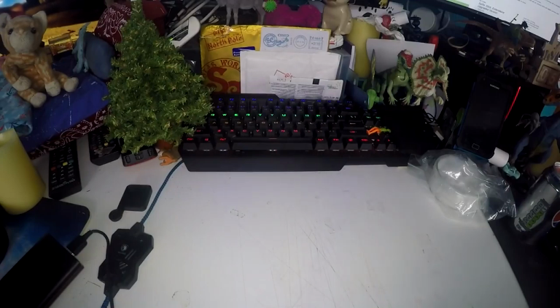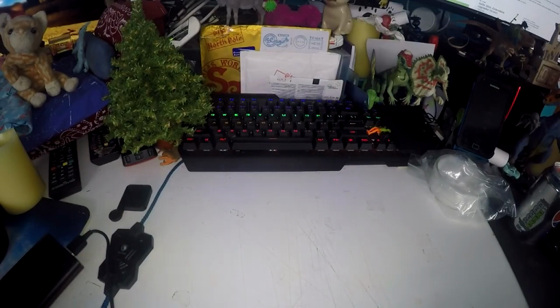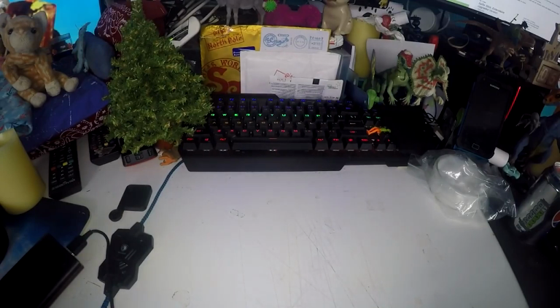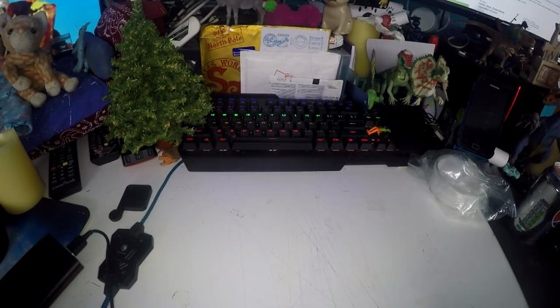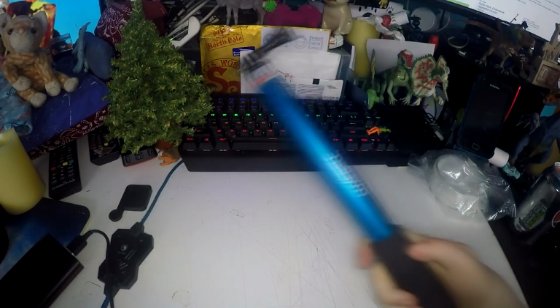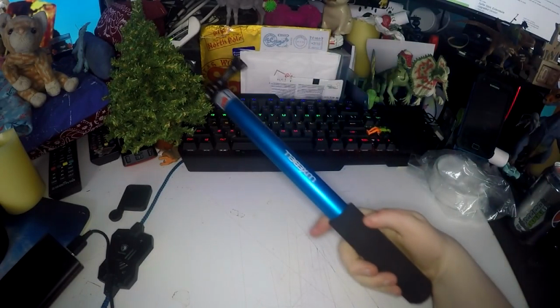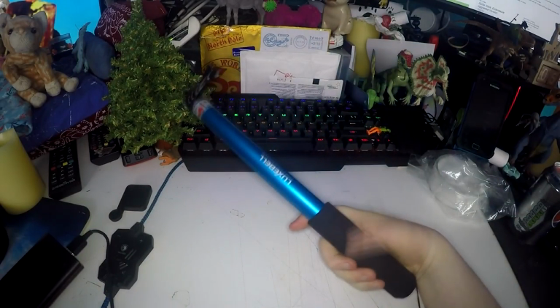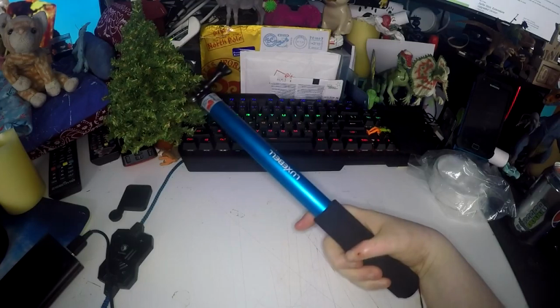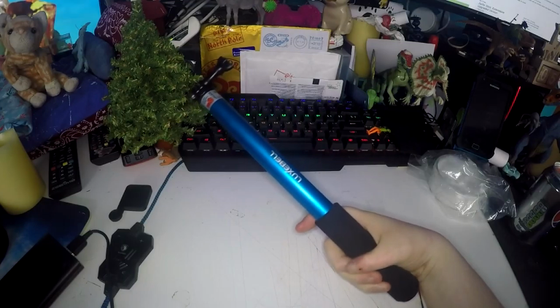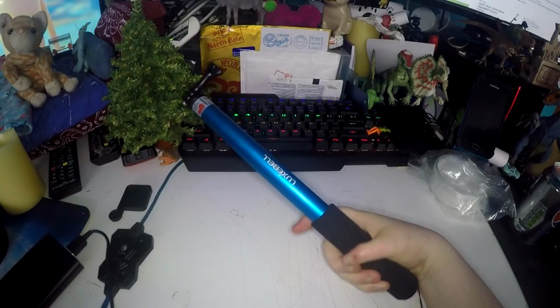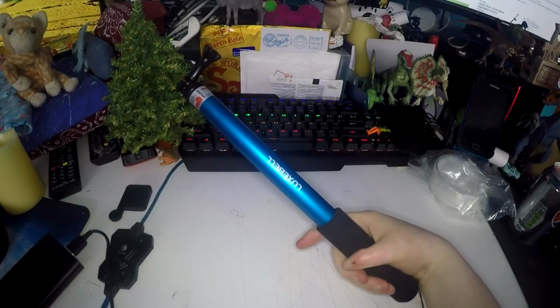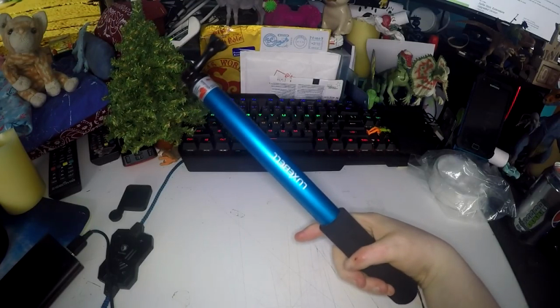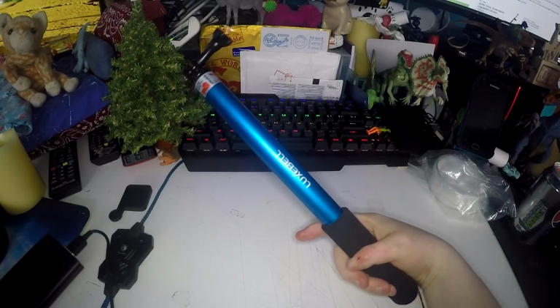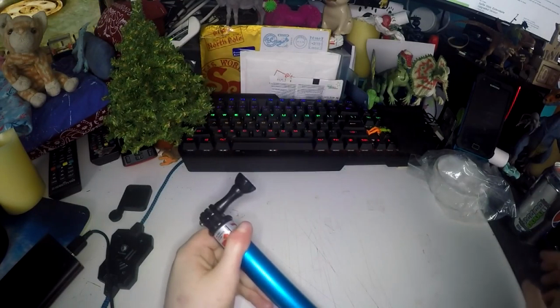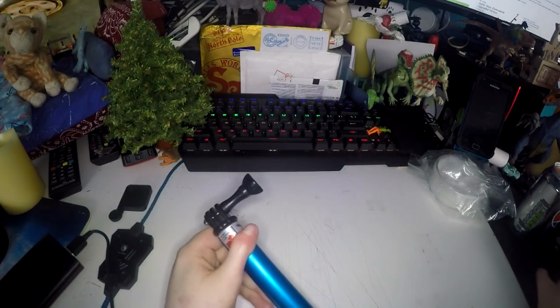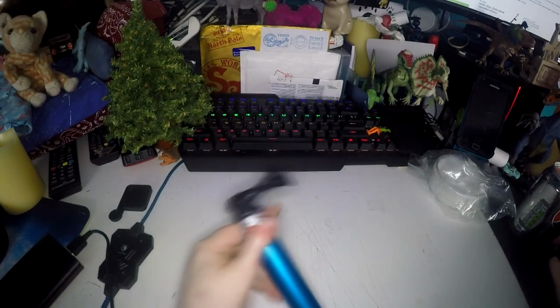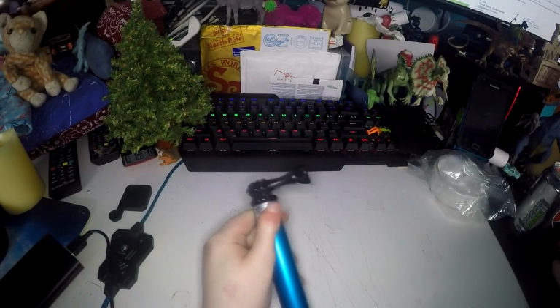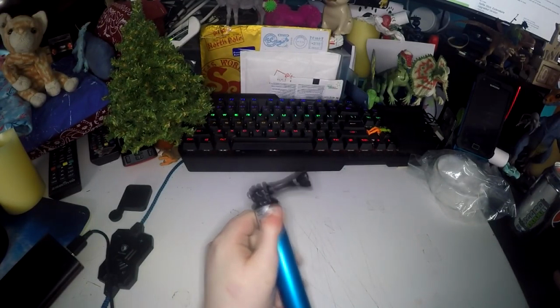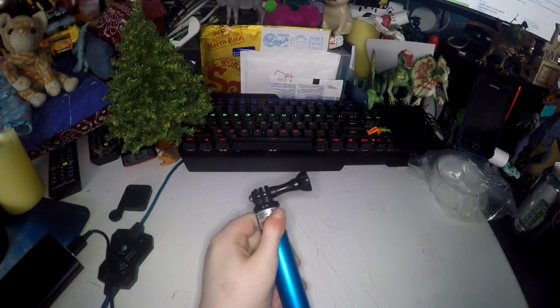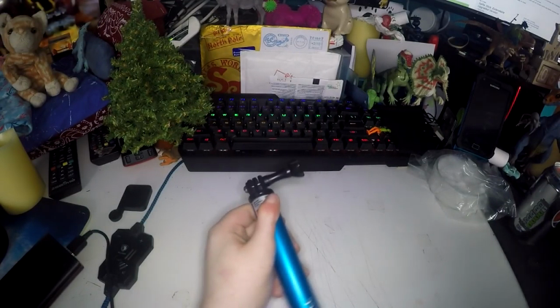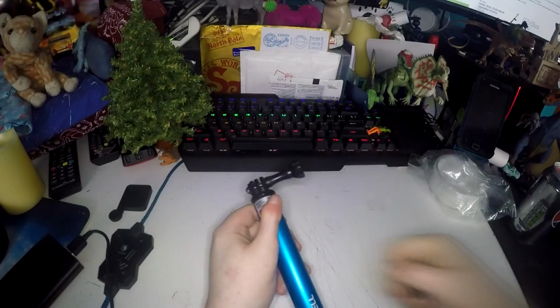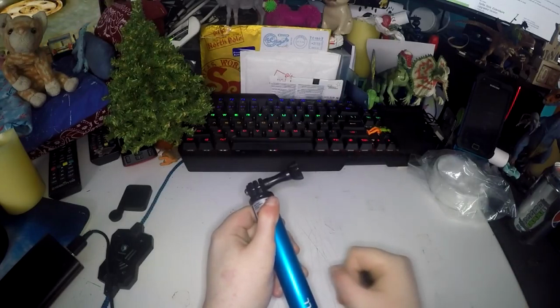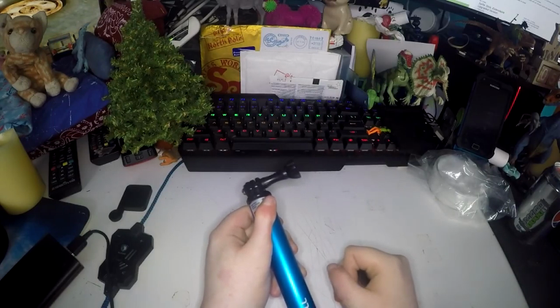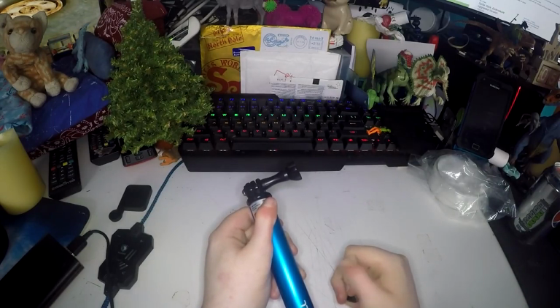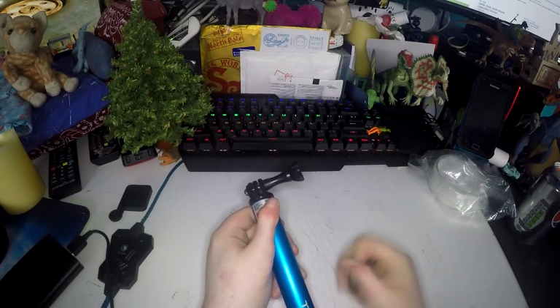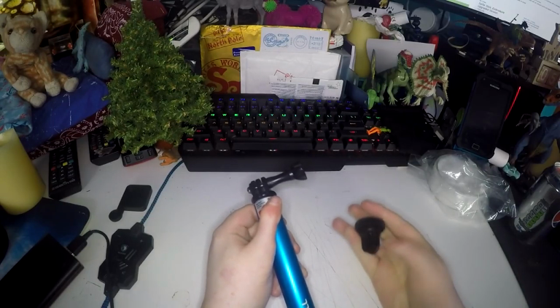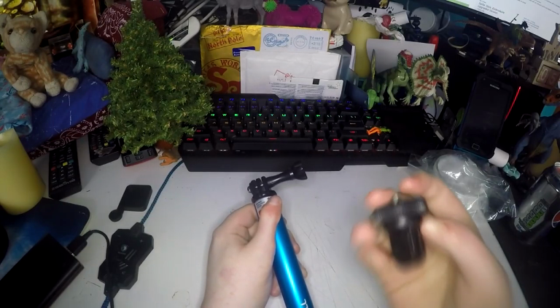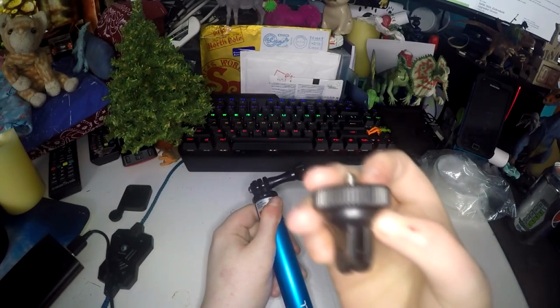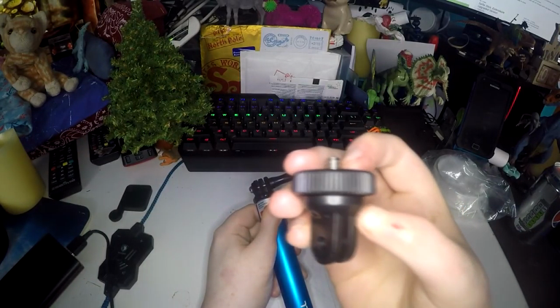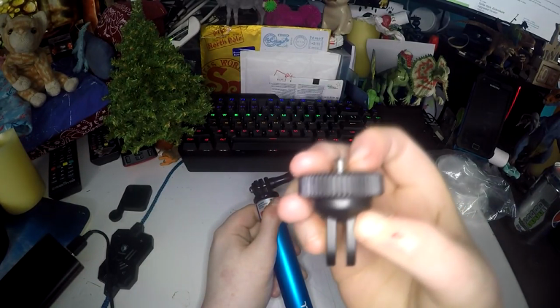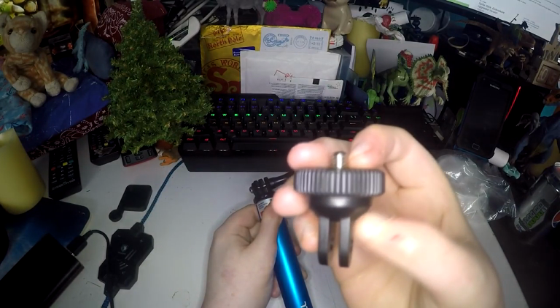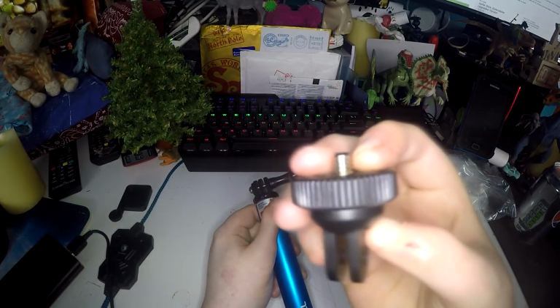Today I will be reviewing the Luxabel GoPro monopod. Before I go on to the specs, I will tell you that you can use this on other cameras because it comes with this awesome adapter.